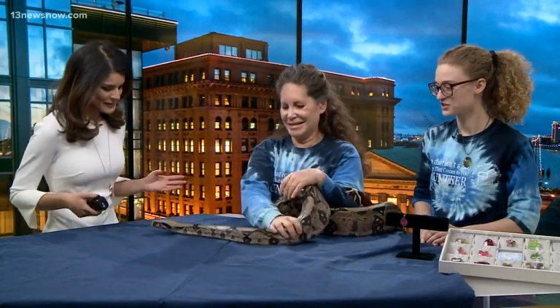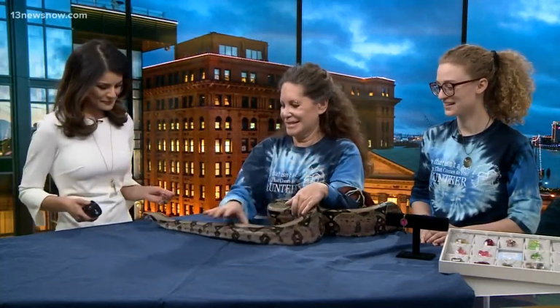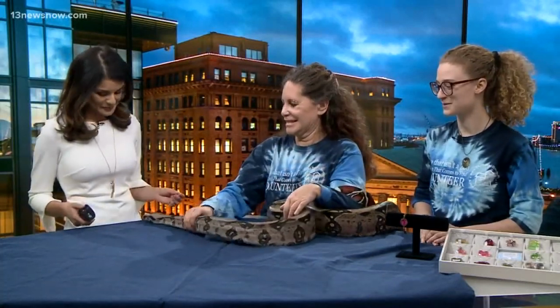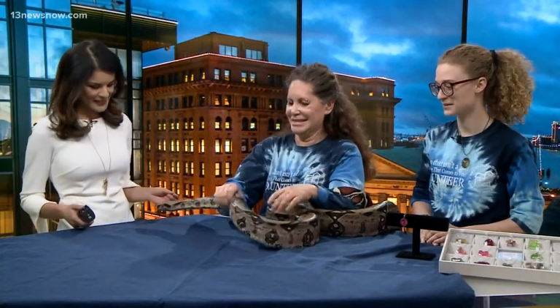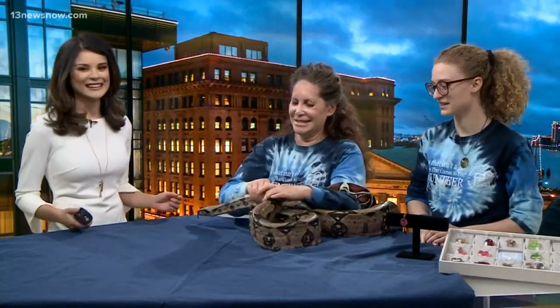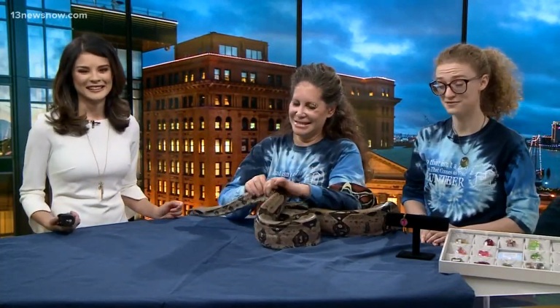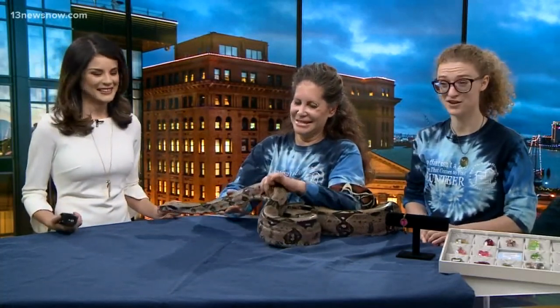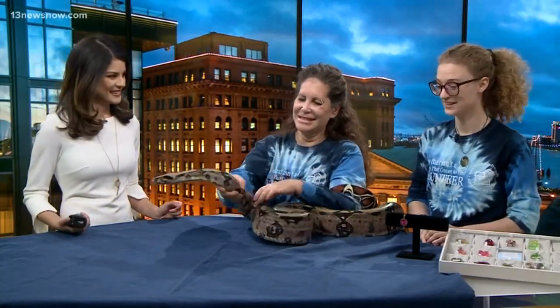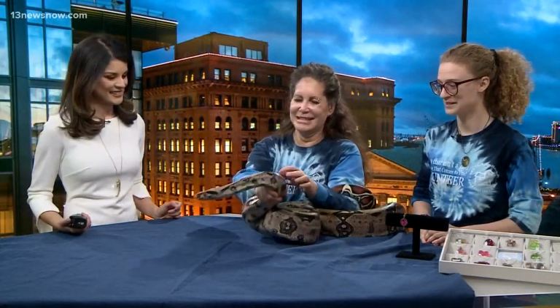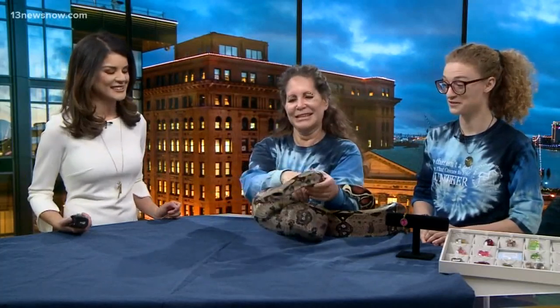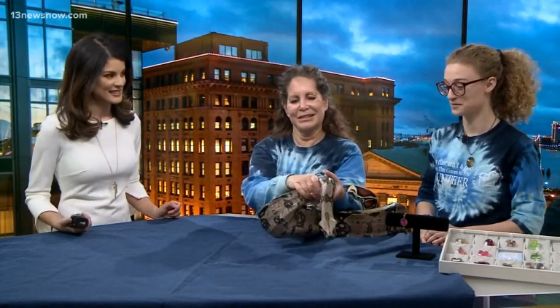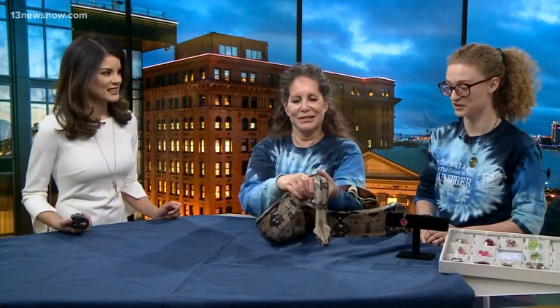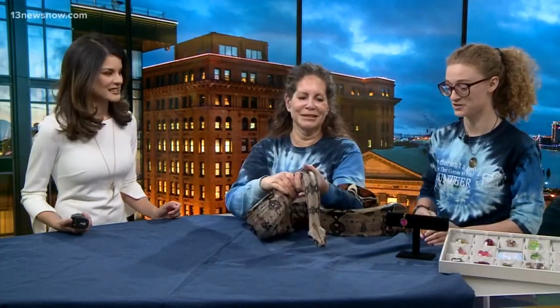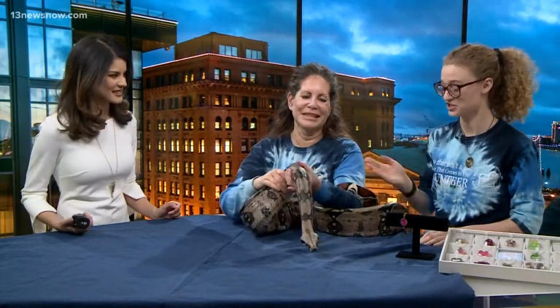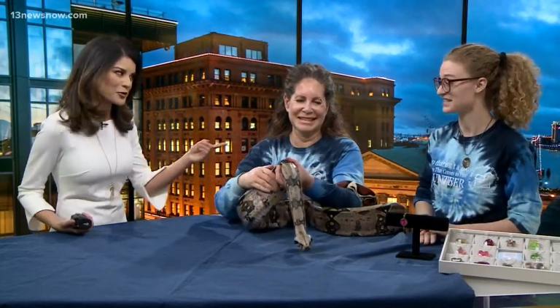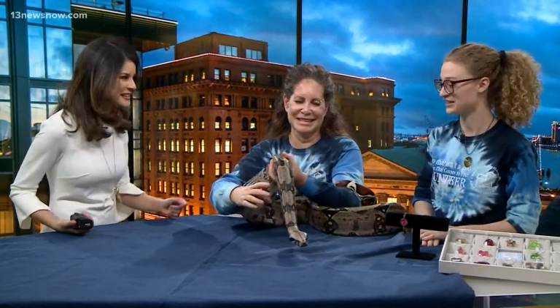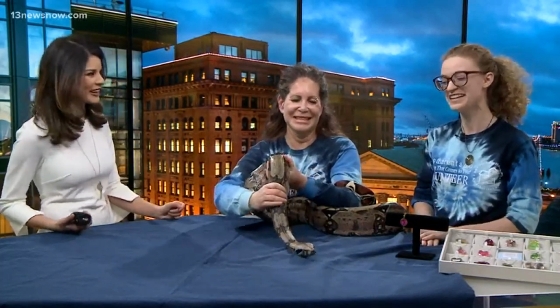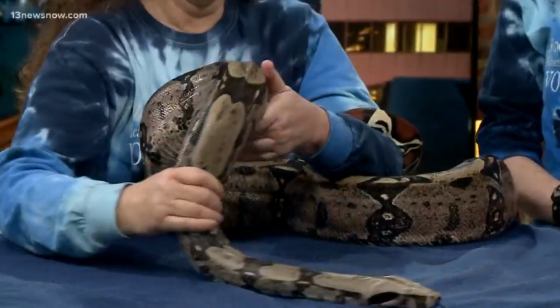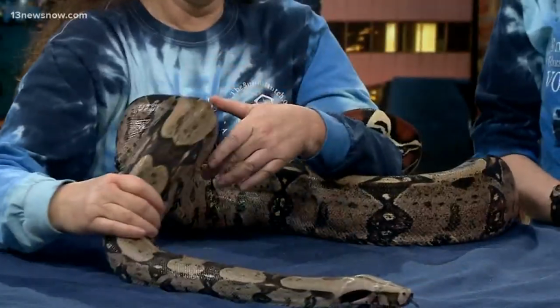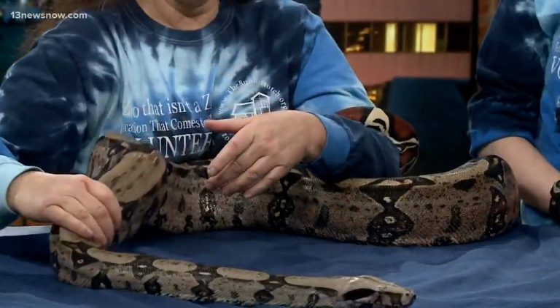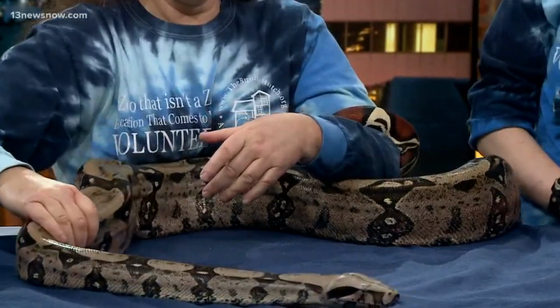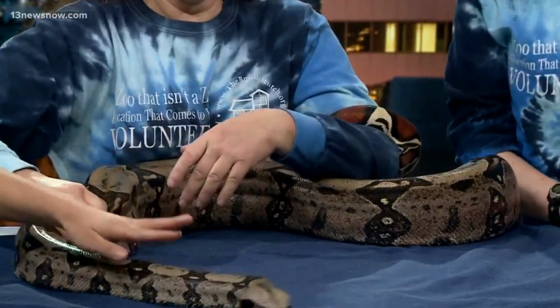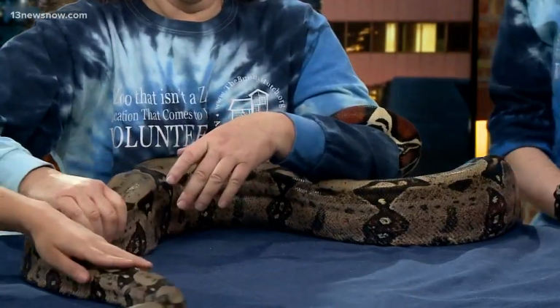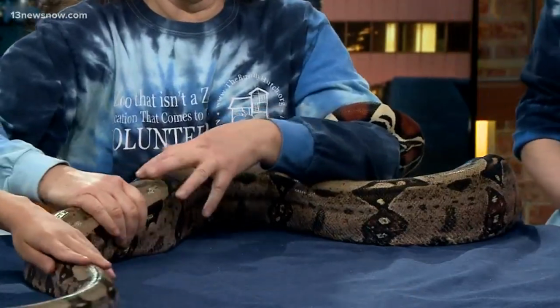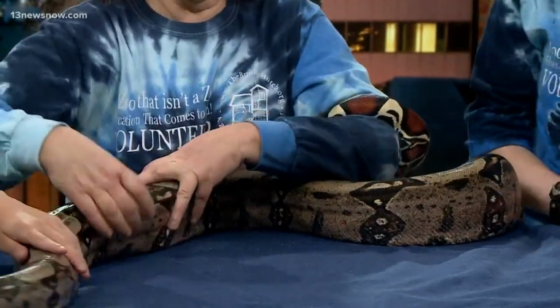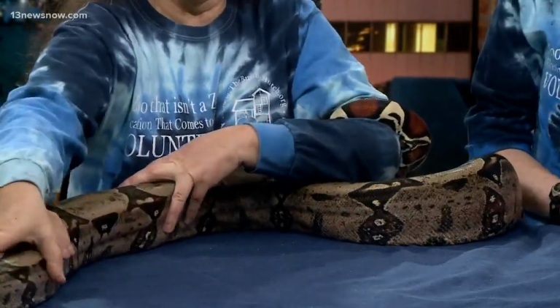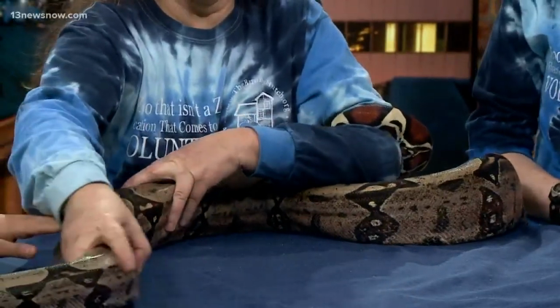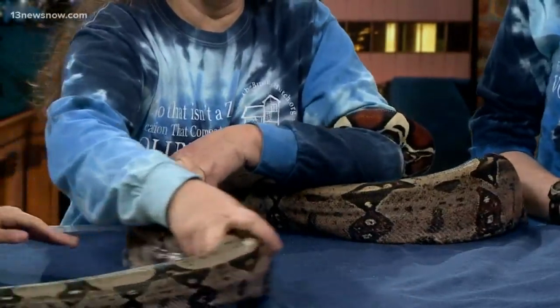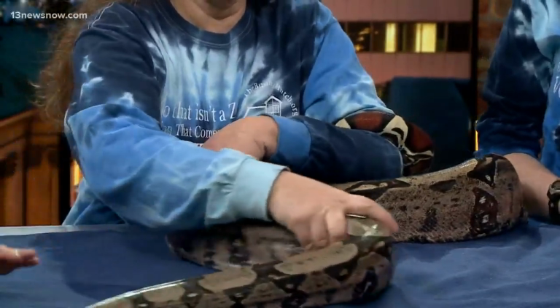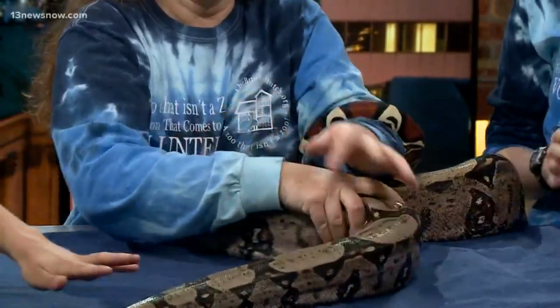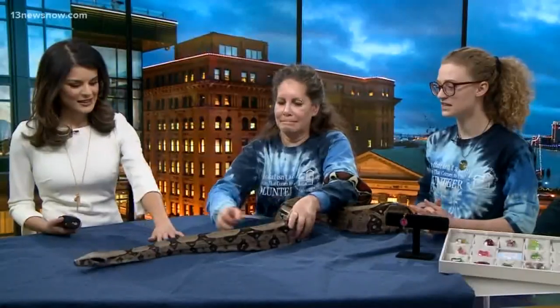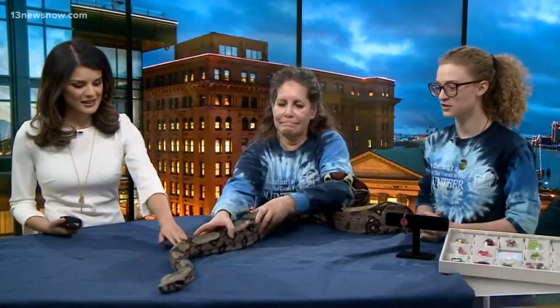She is approximately eight feet long. It is very difficult to measure her. You're wrestling her right now. Let's touch — nice and smooth. How old is she? She is approximately eight years old.